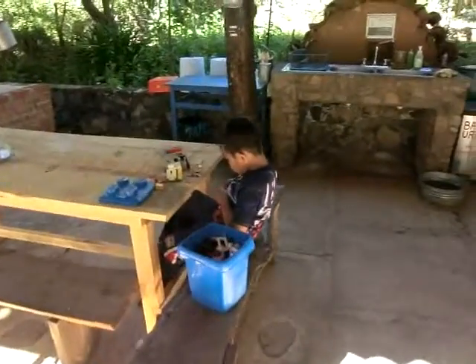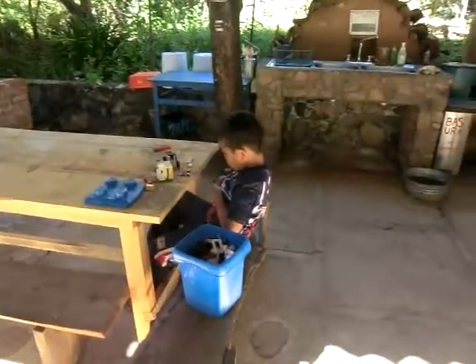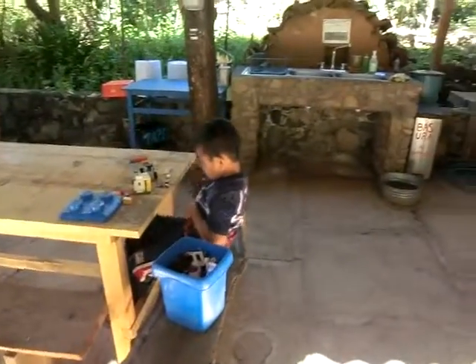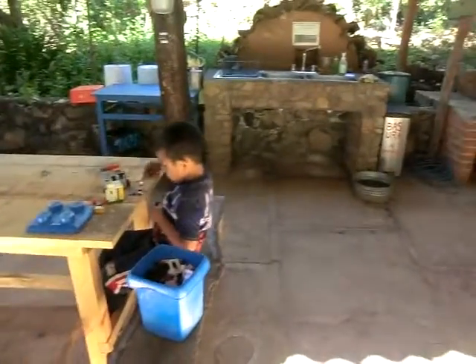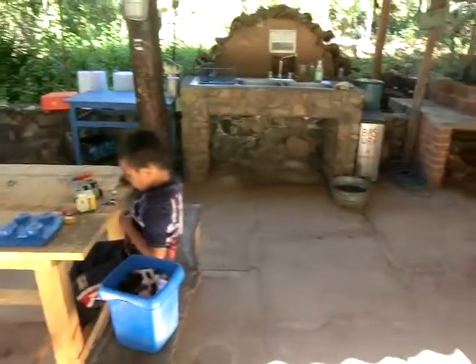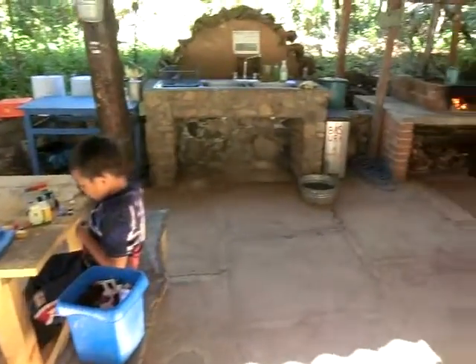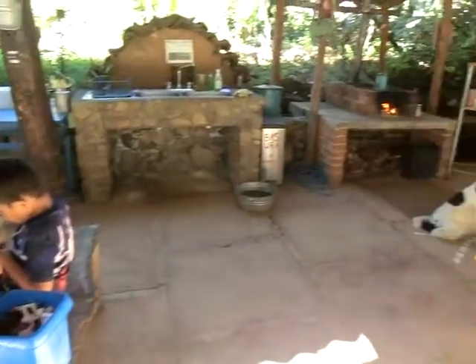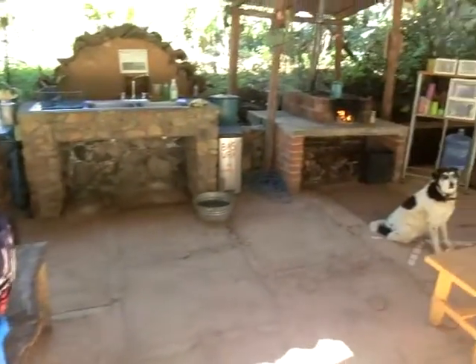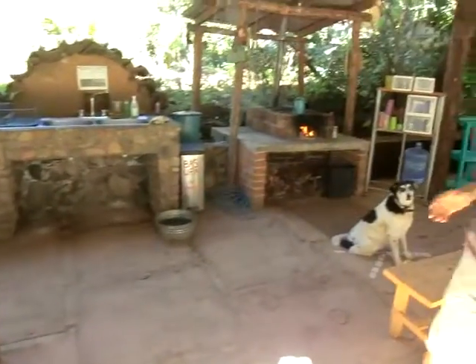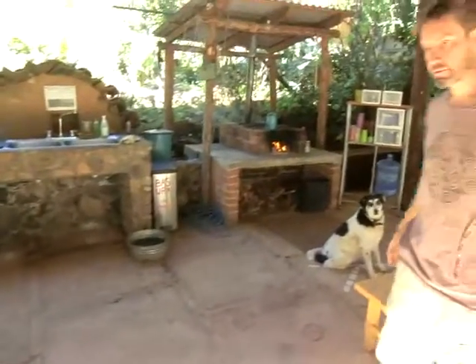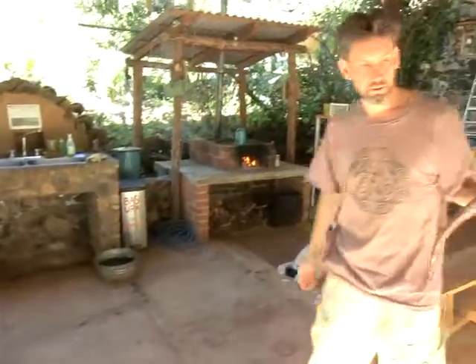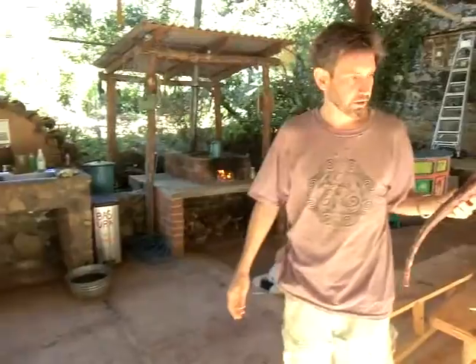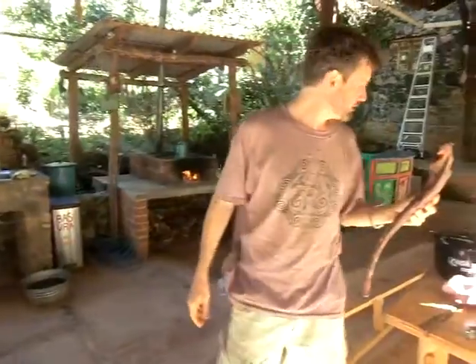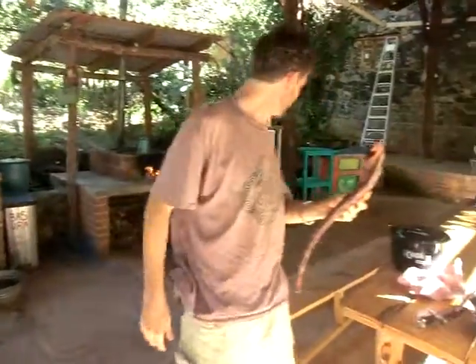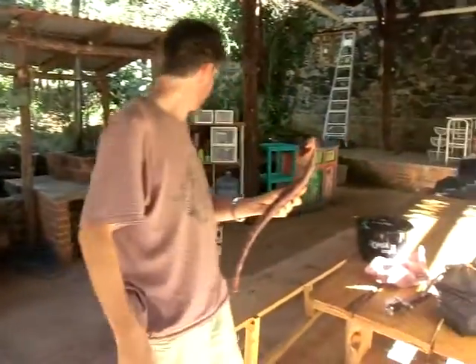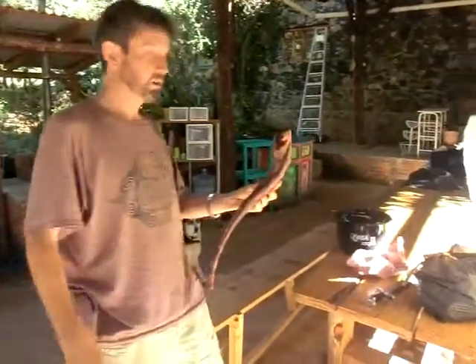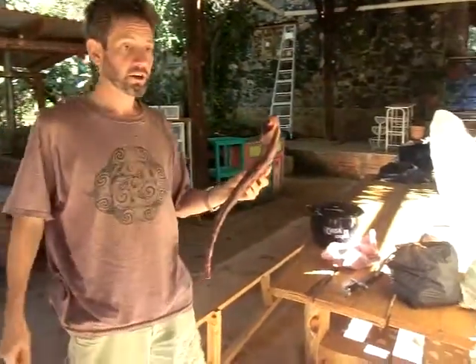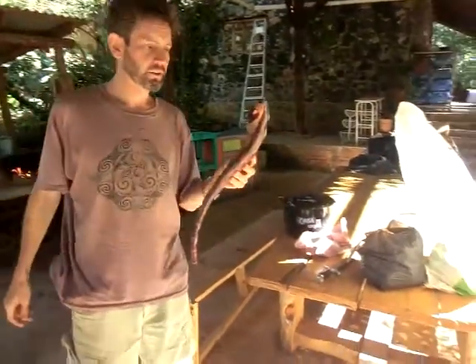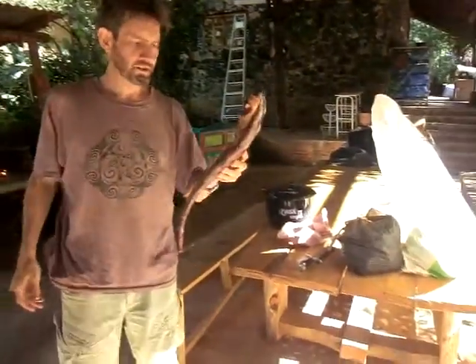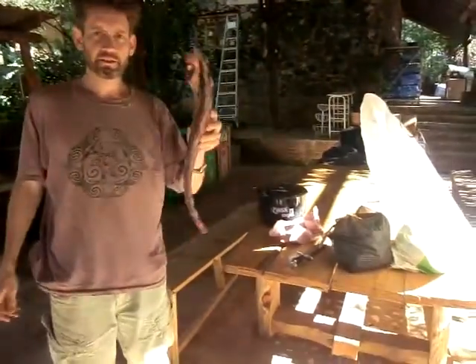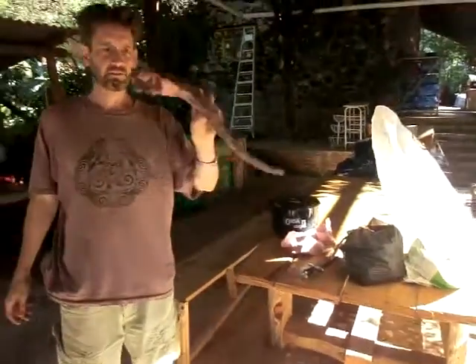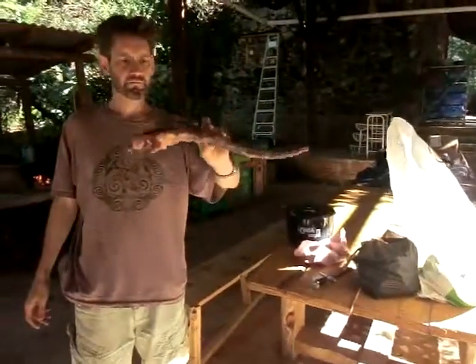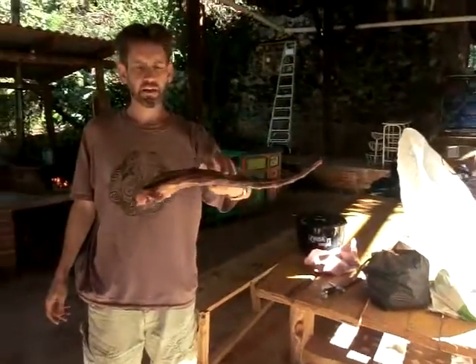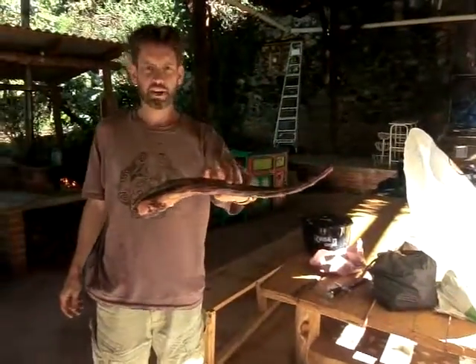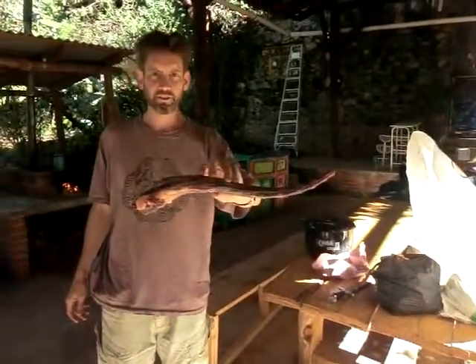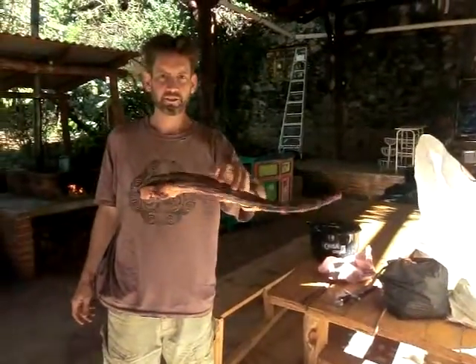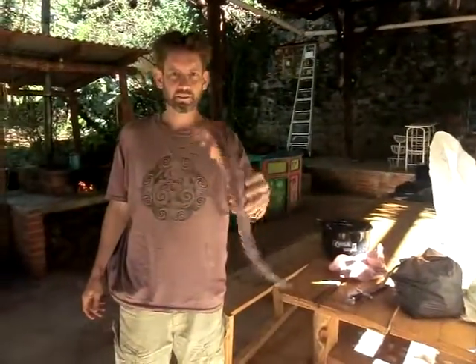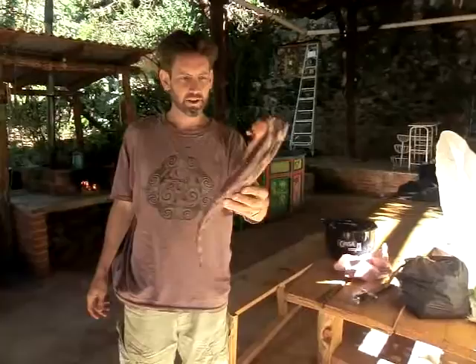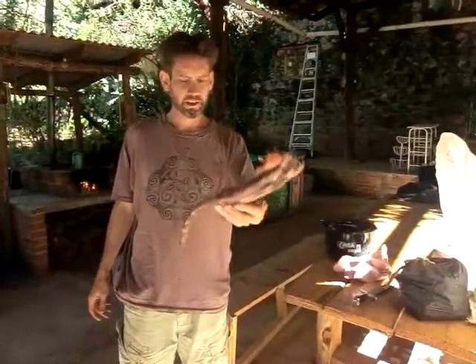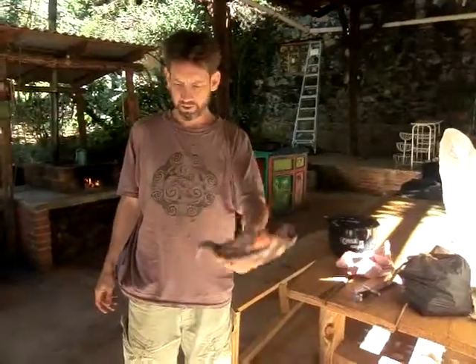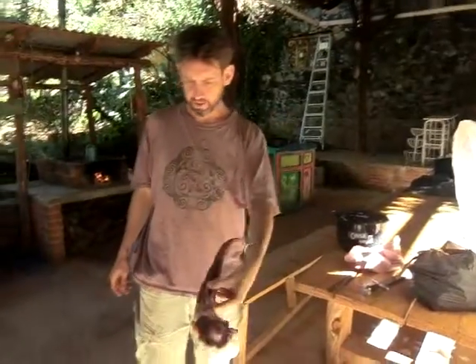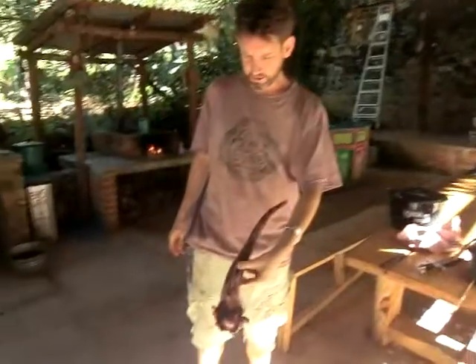Alright, we're back on. Where's the little dog? Little dog! This is a cow tail — the entire tail of a cow. You guys like this?